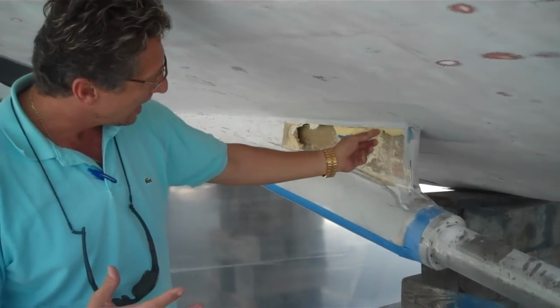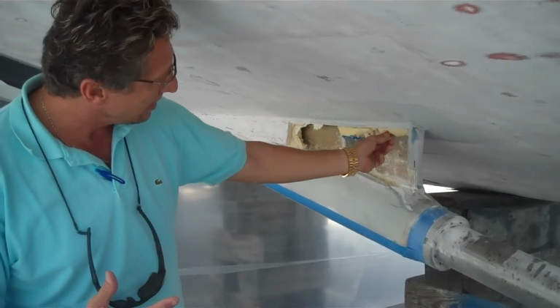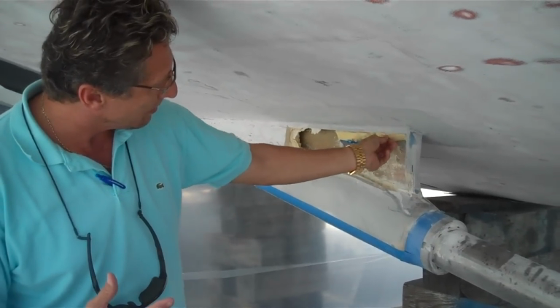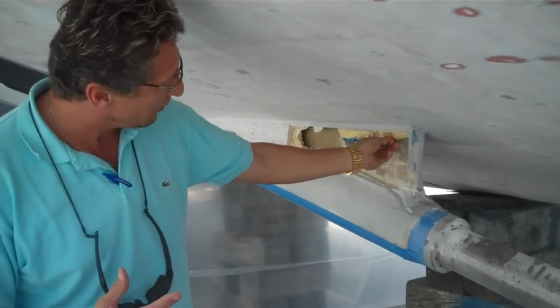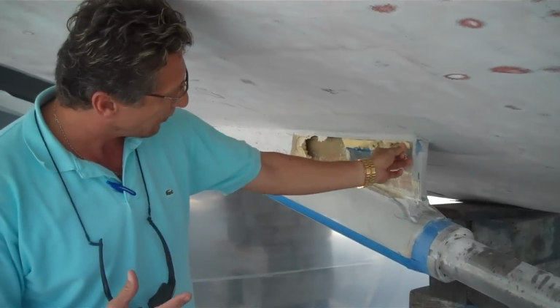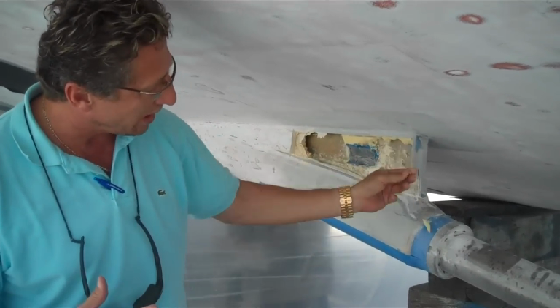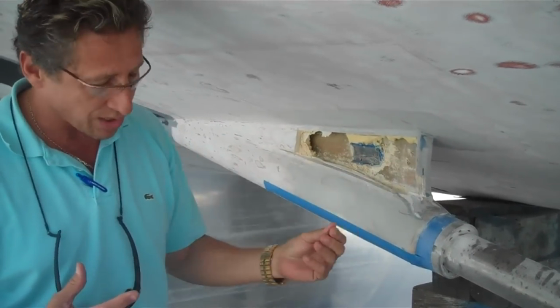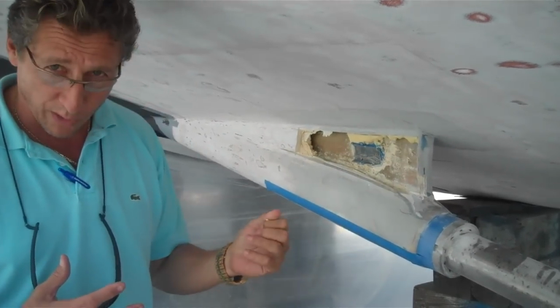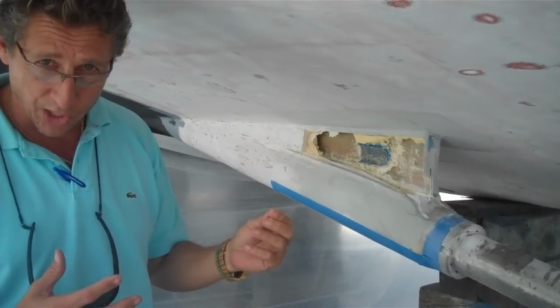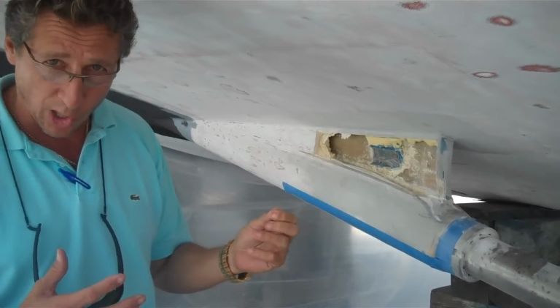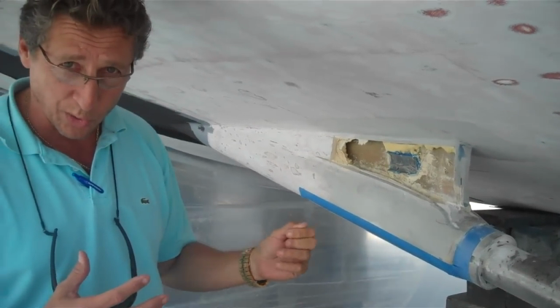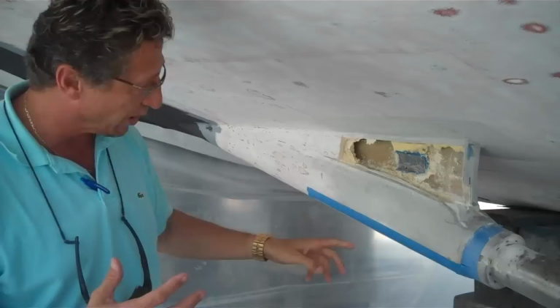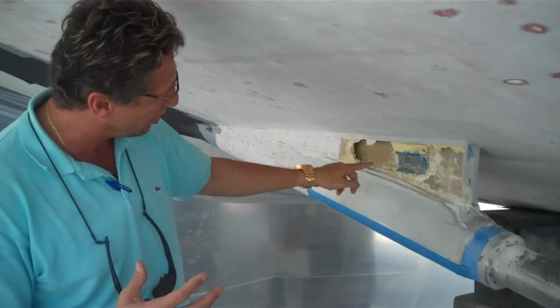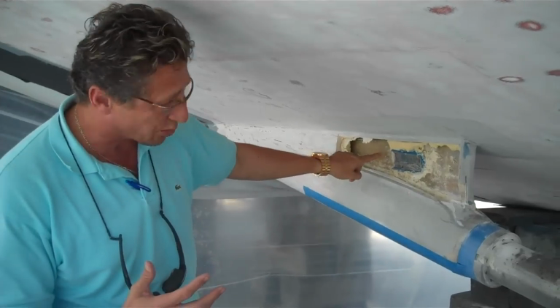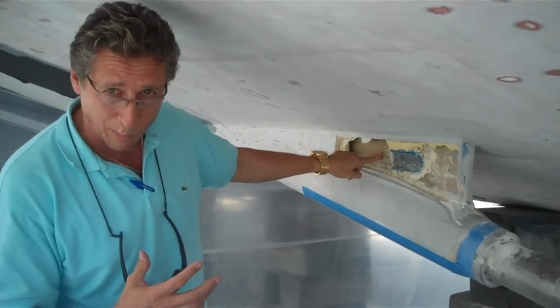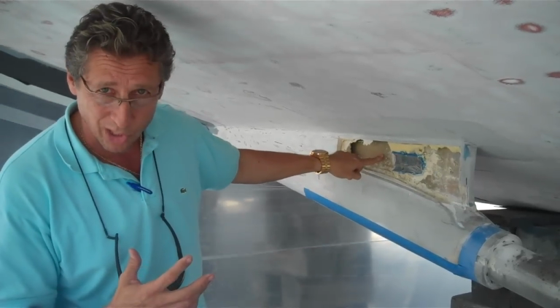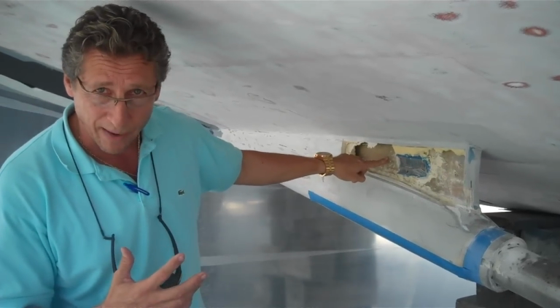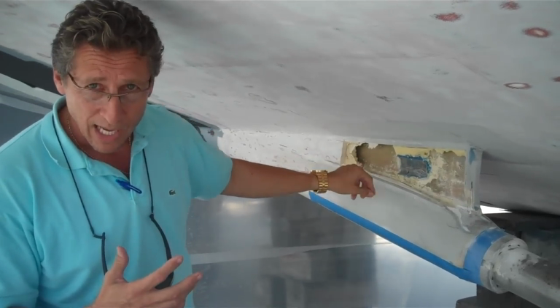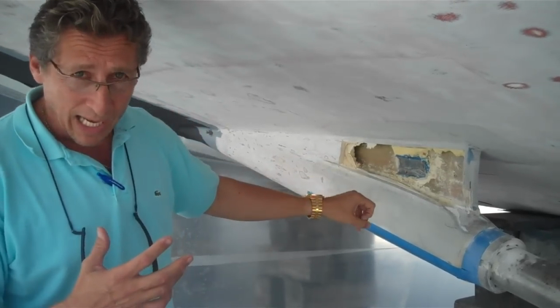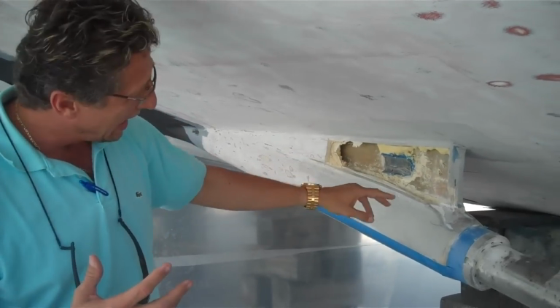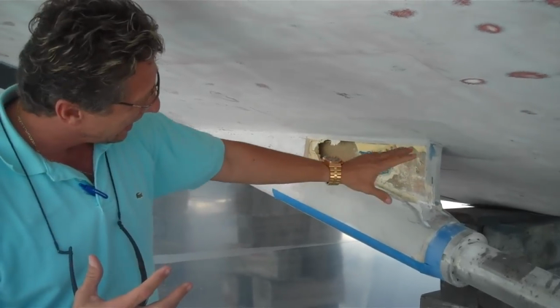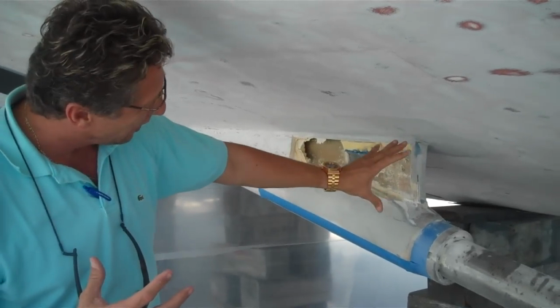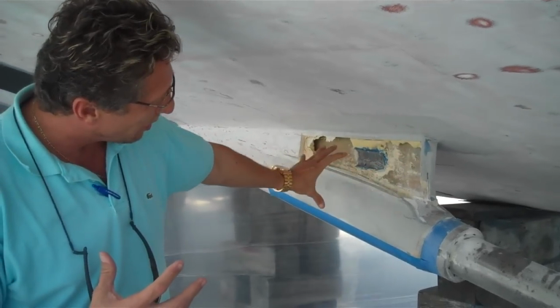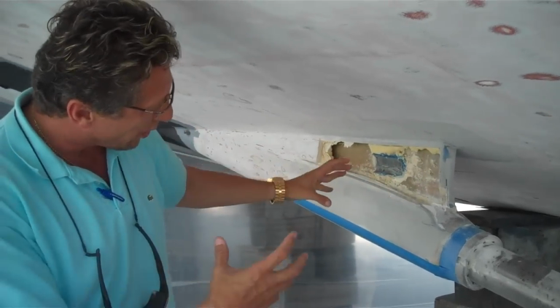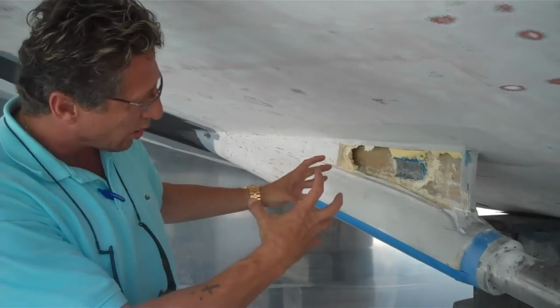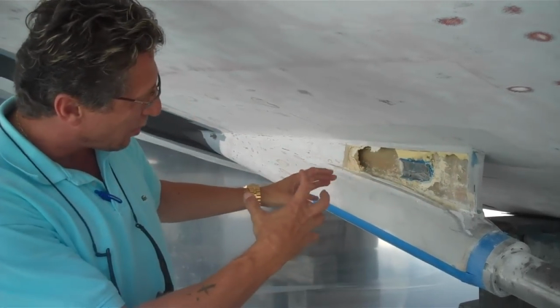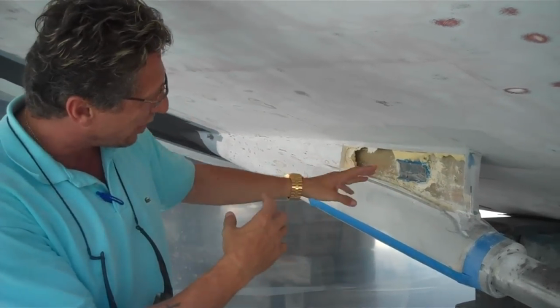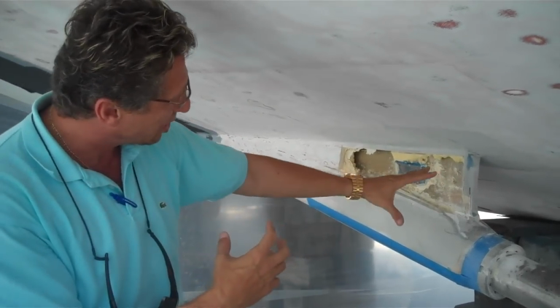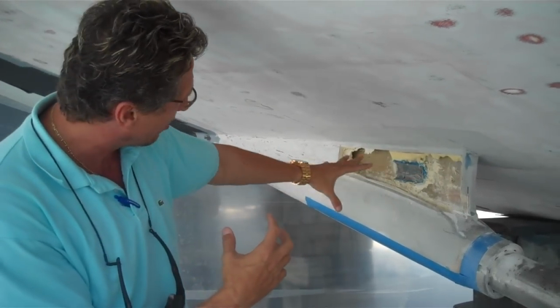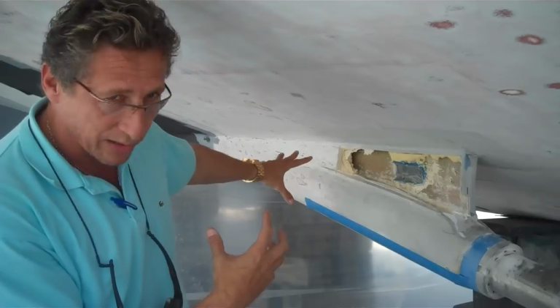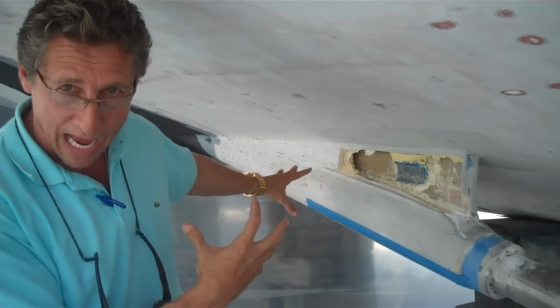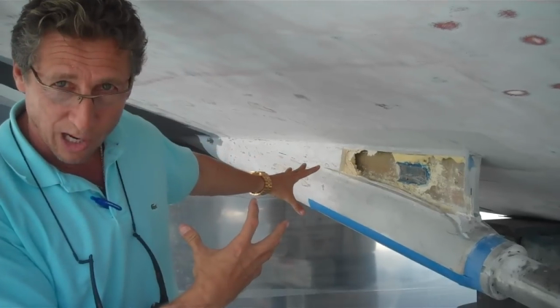It had some inferior foam in it — refrigeration foam — which was never glued to the structural portion. It had filled up with water, soaked up water, and actually started to rot out this shaft log.